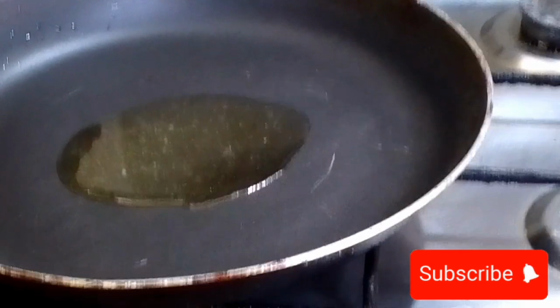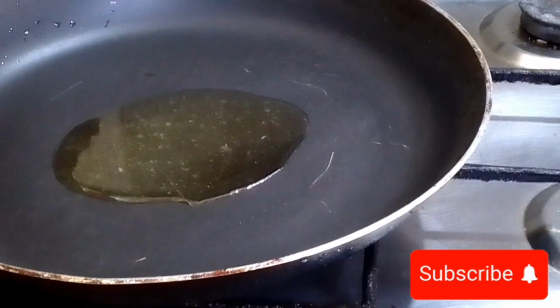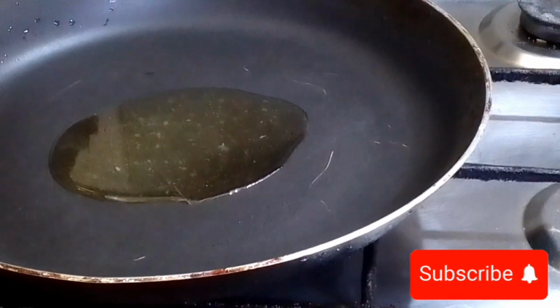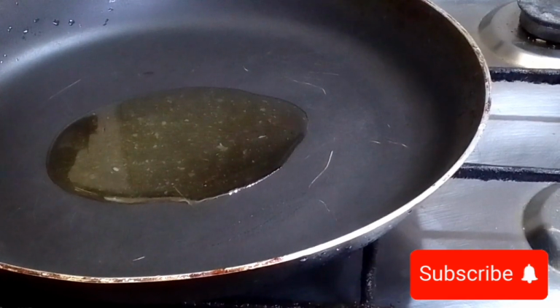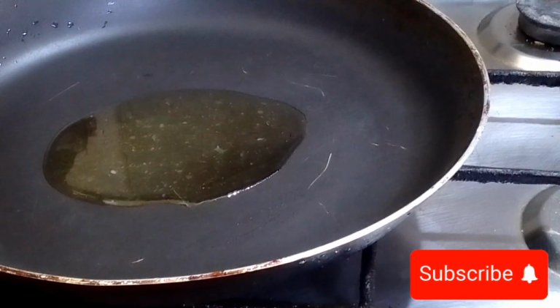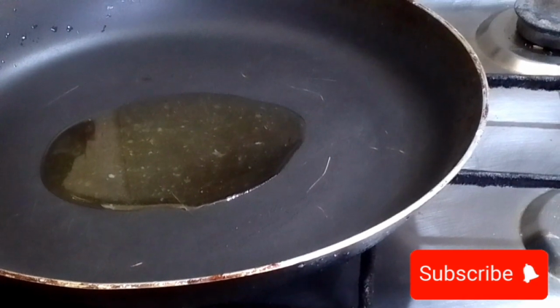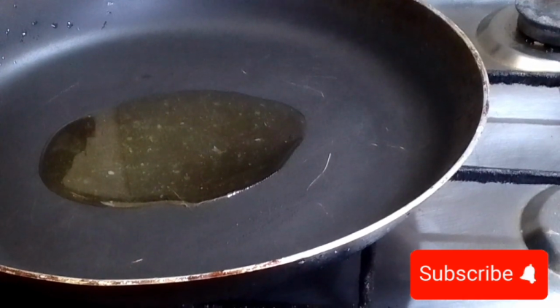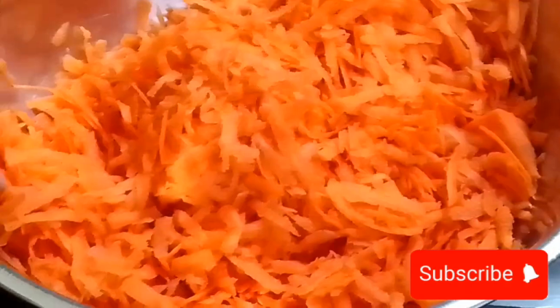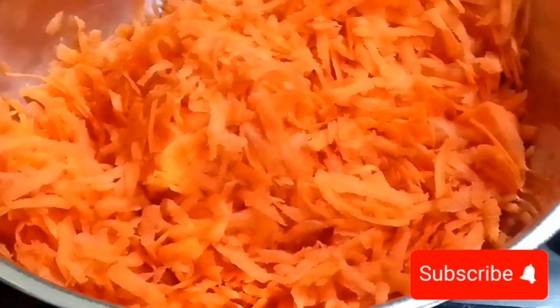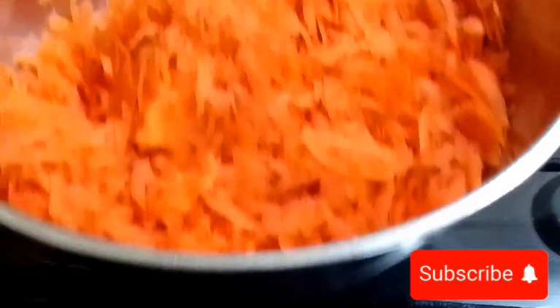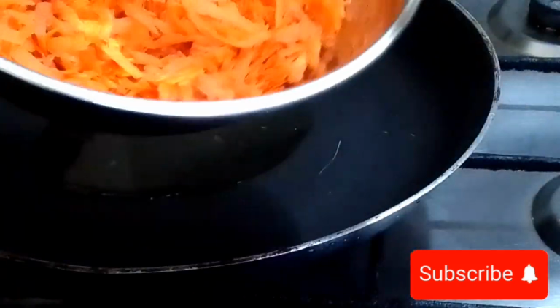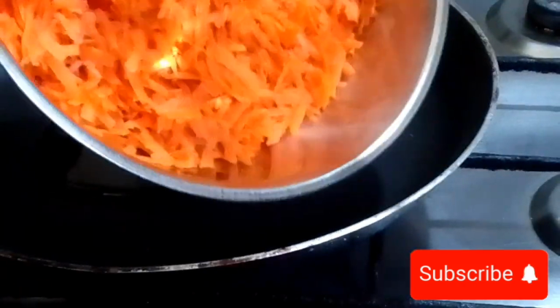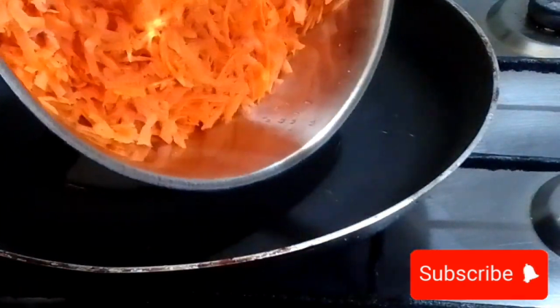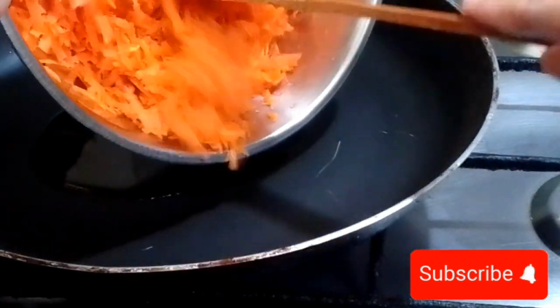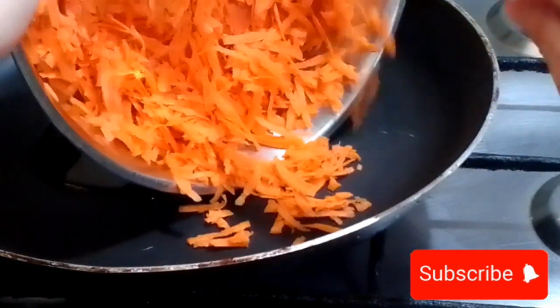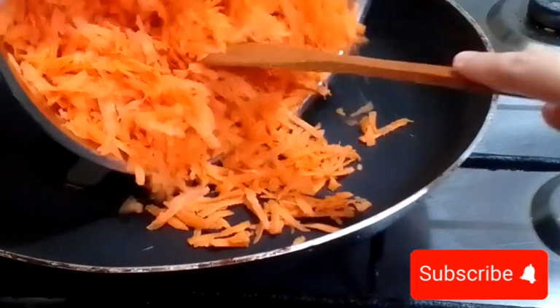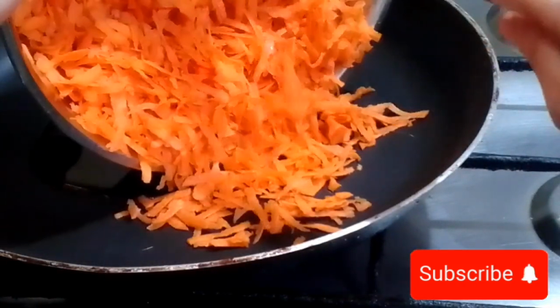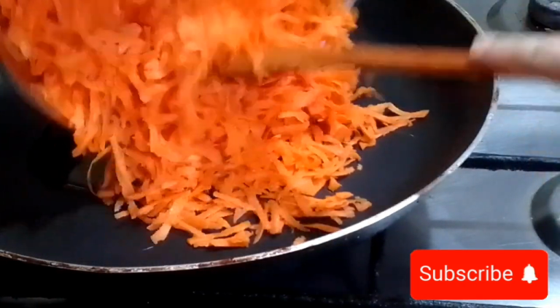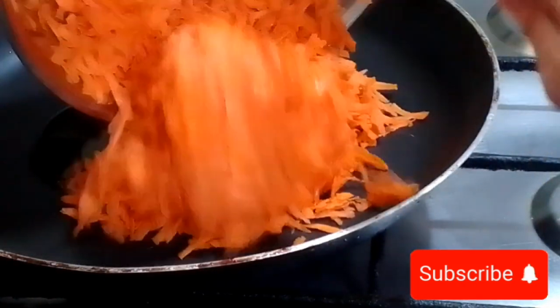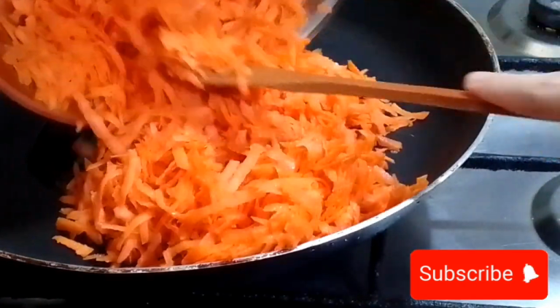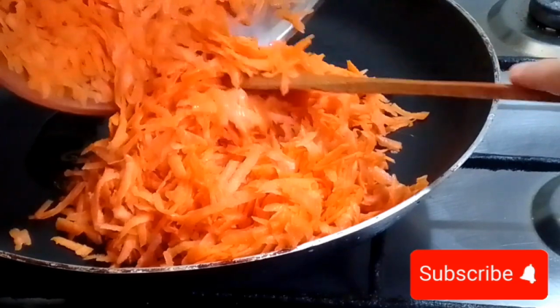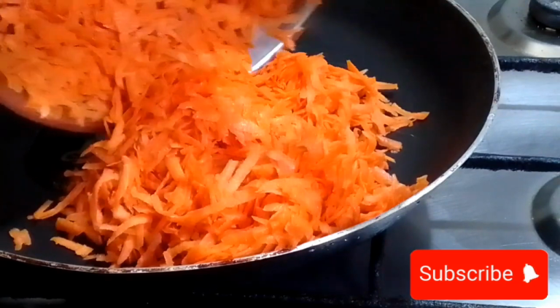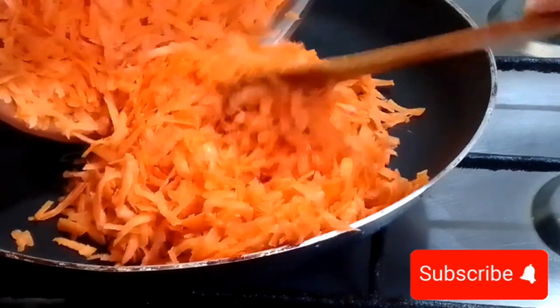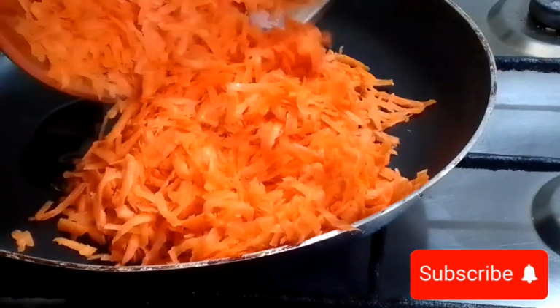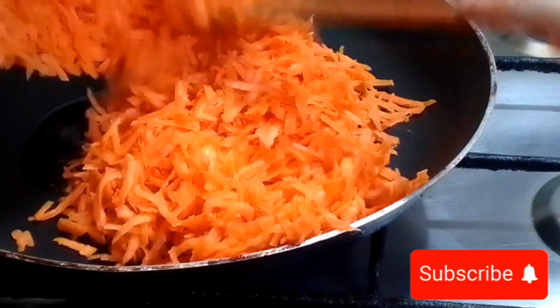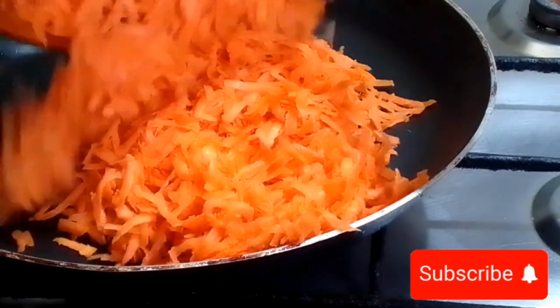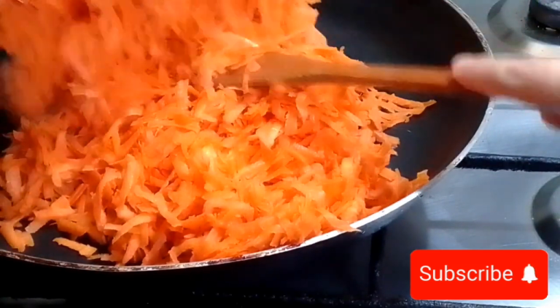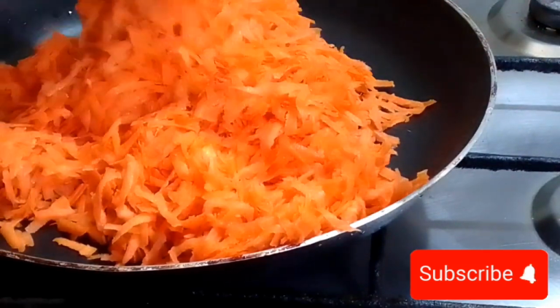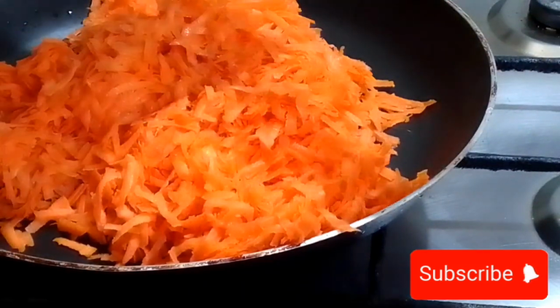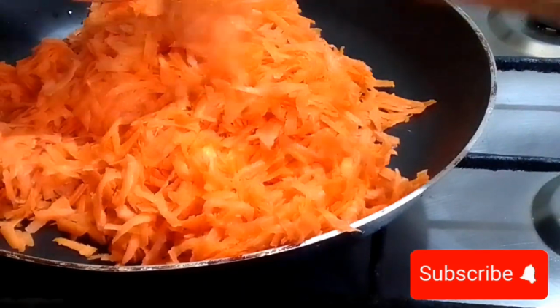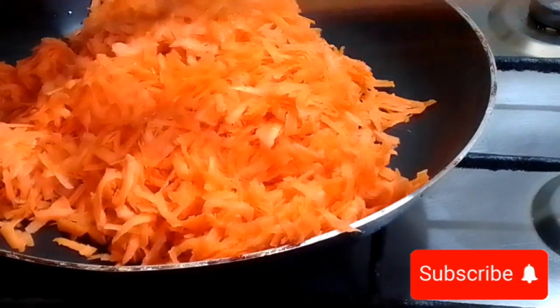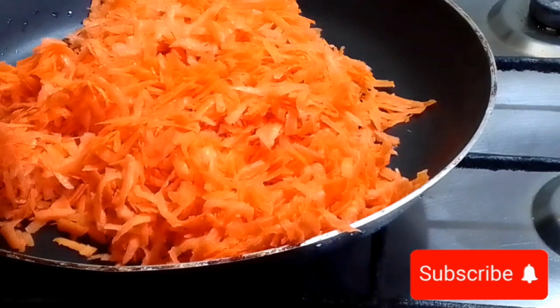Now take two tablespoons of oil — you can also use ghee, which gives a good taste as well. I have oil so I'm using two tablespoons of oil. Now add all the shredded carrot into the pan and start frying it on medium flame.